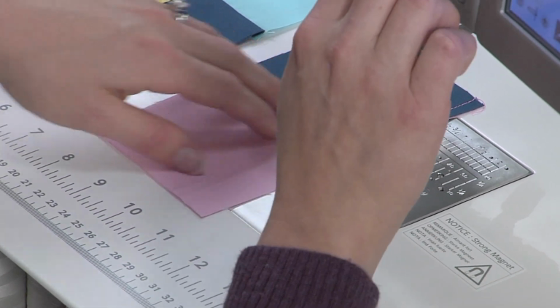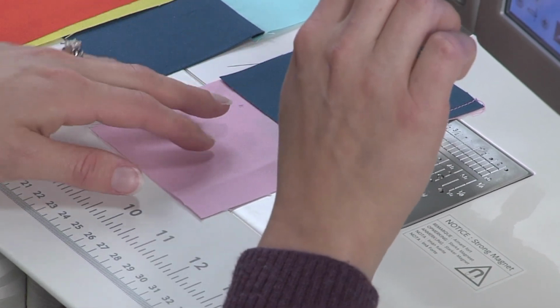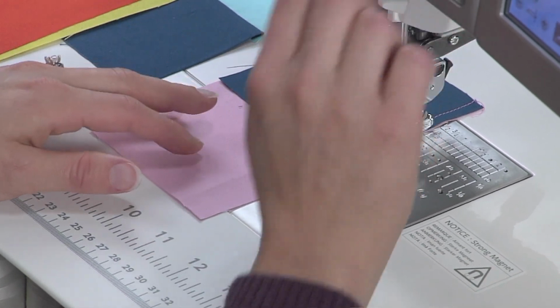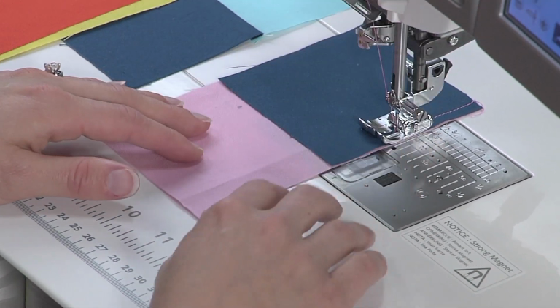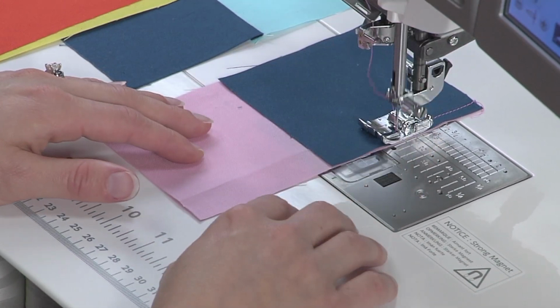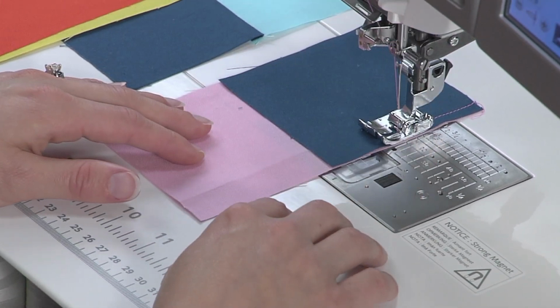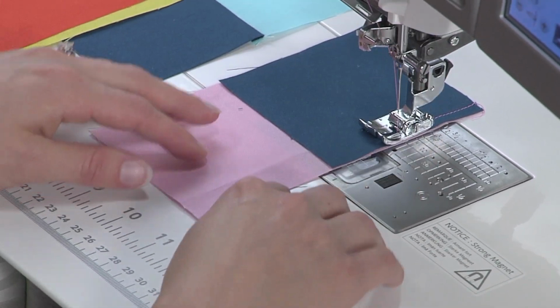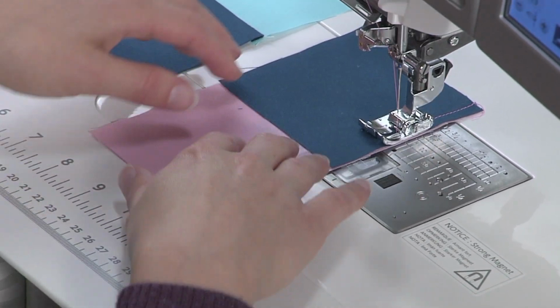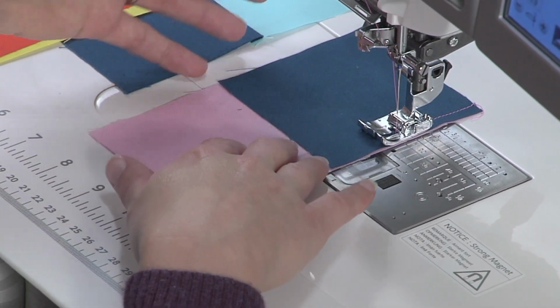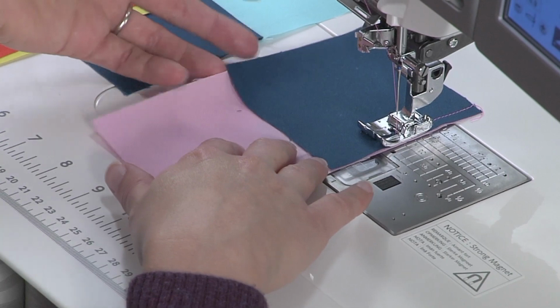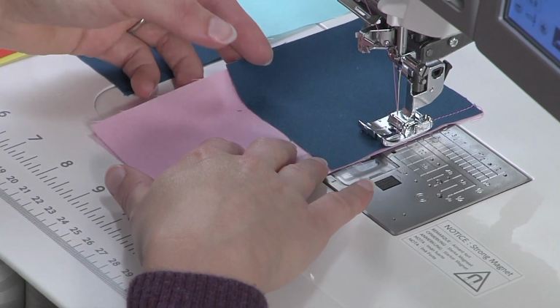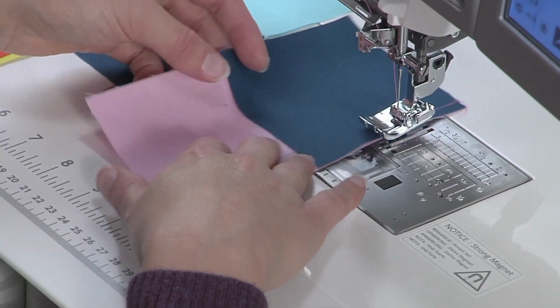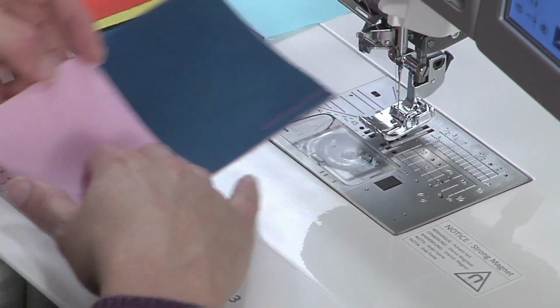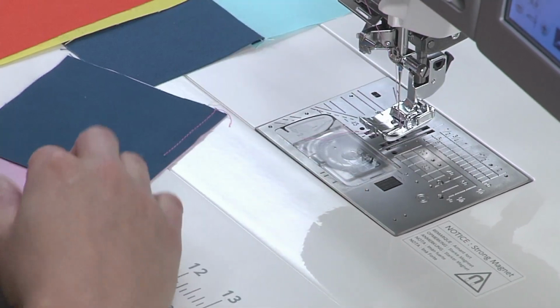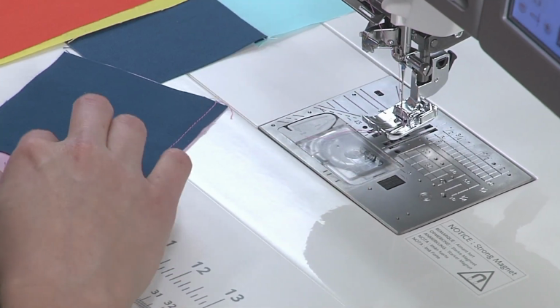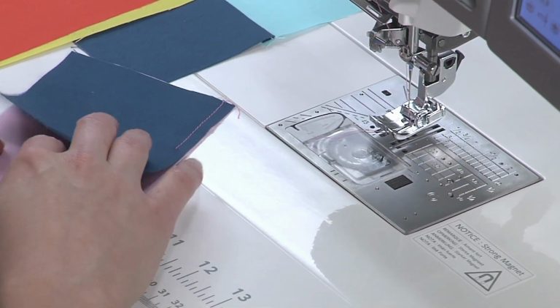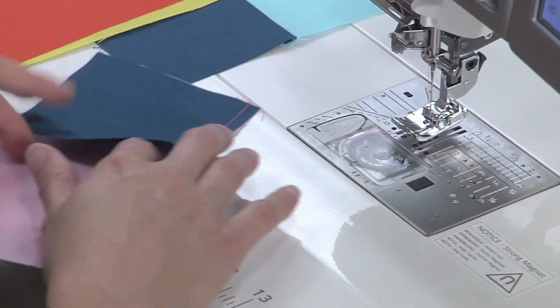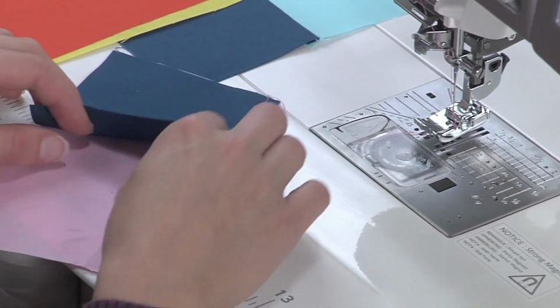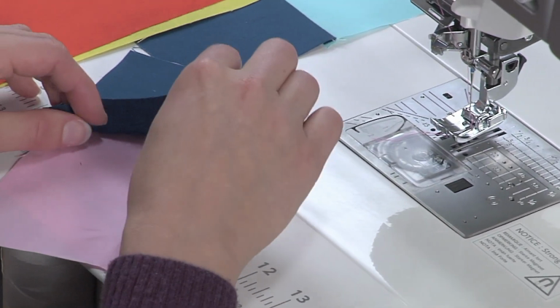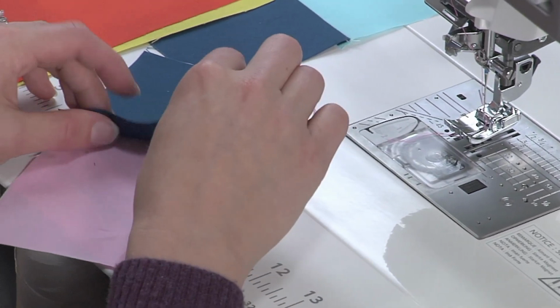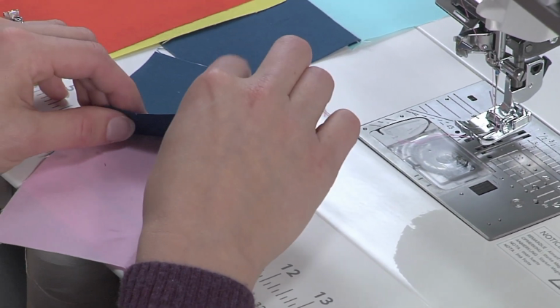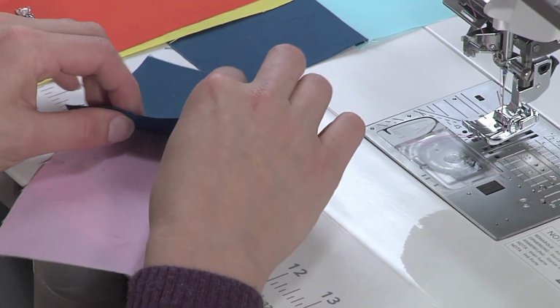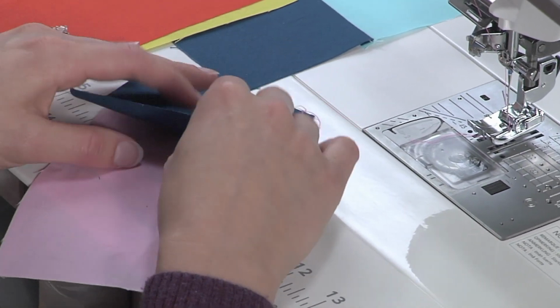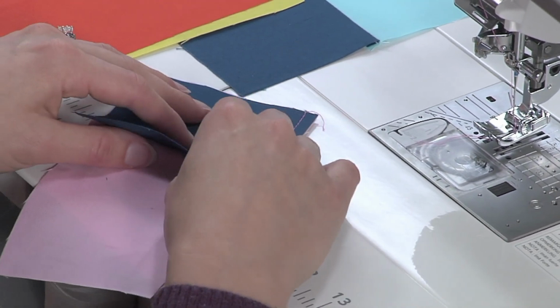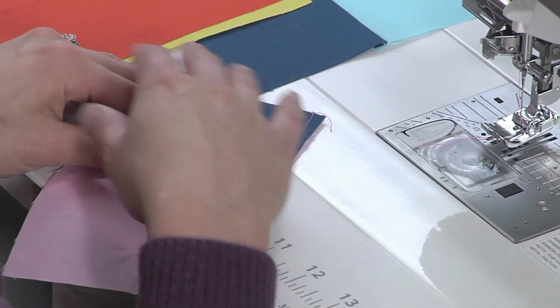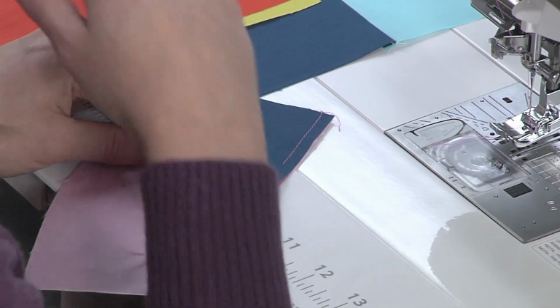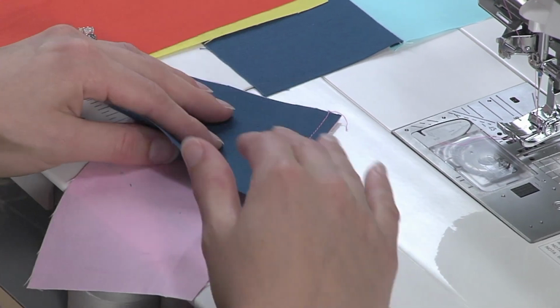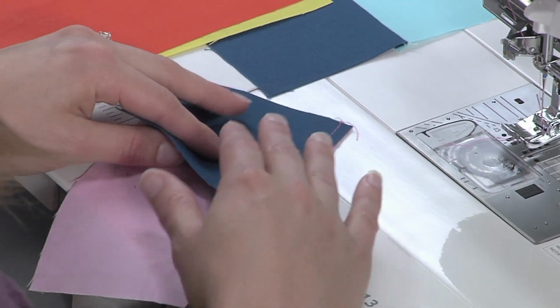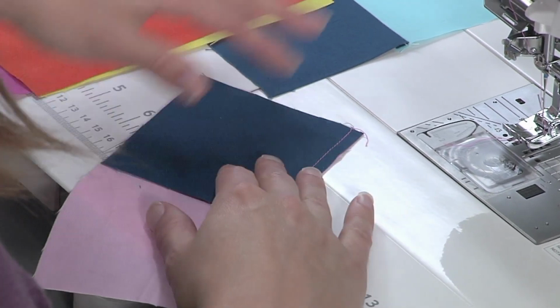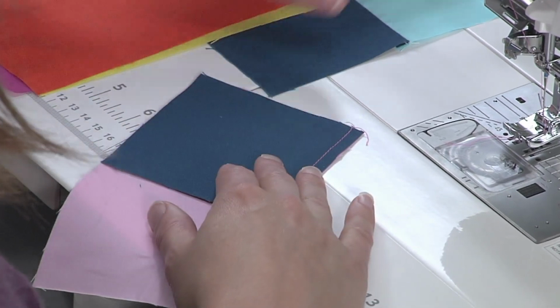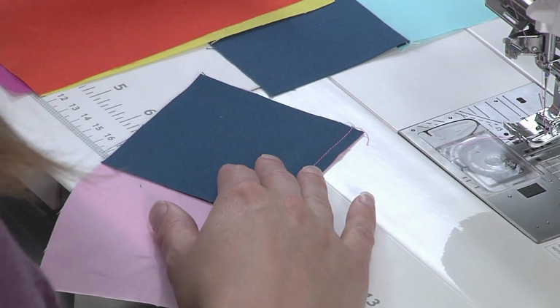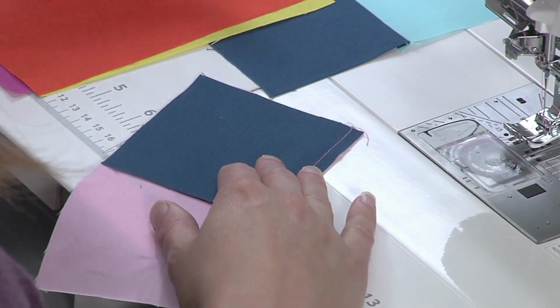I'm going to stop and clip my thread. Allowing this to stay open is going to let me sew that final piece when we're making this block.